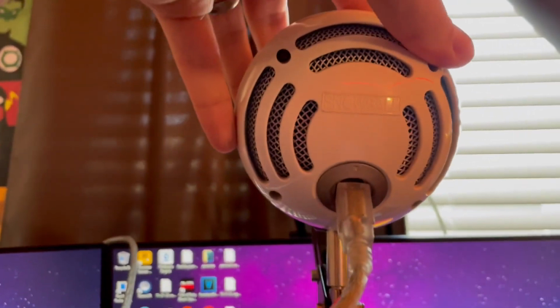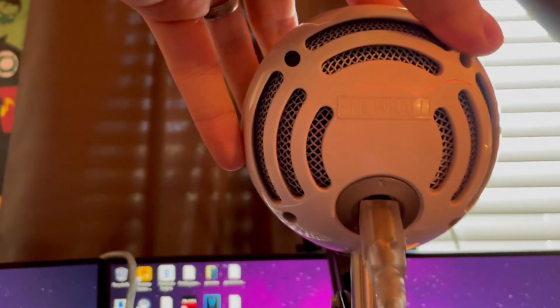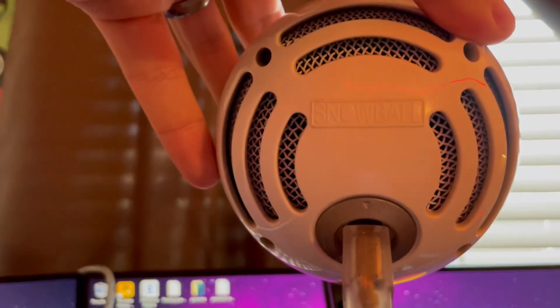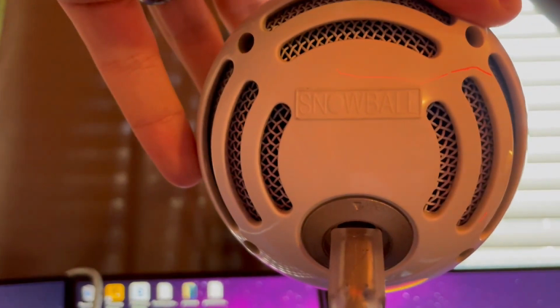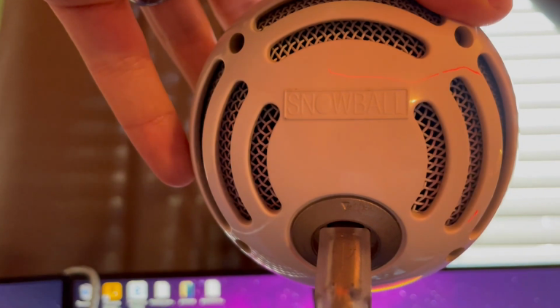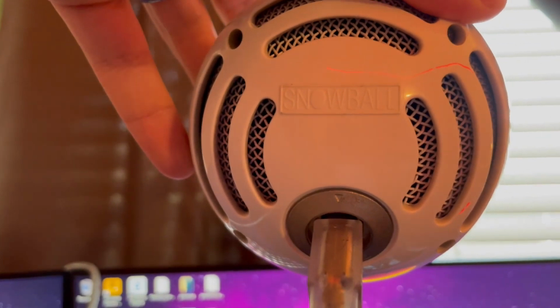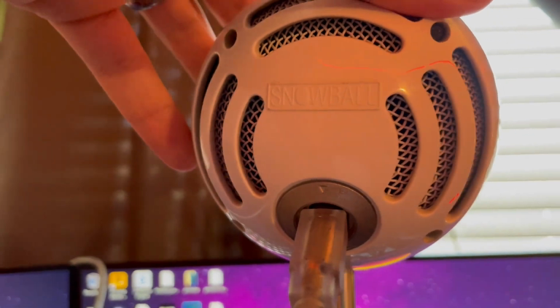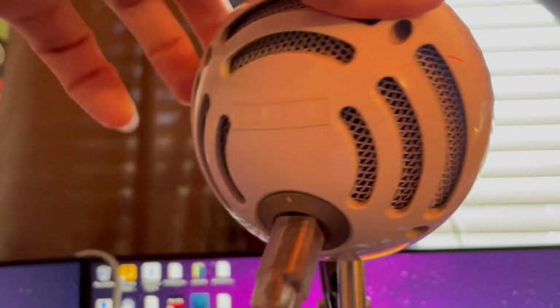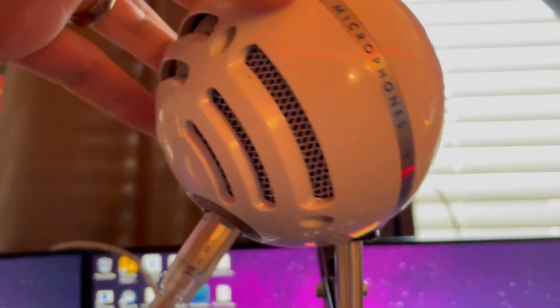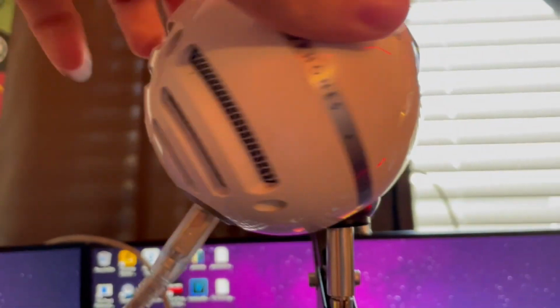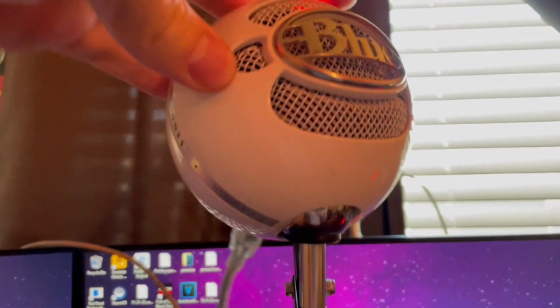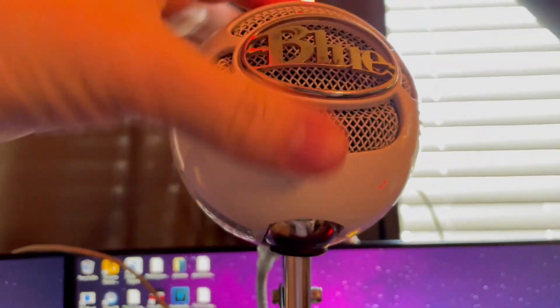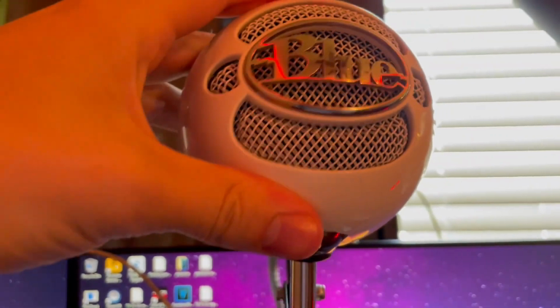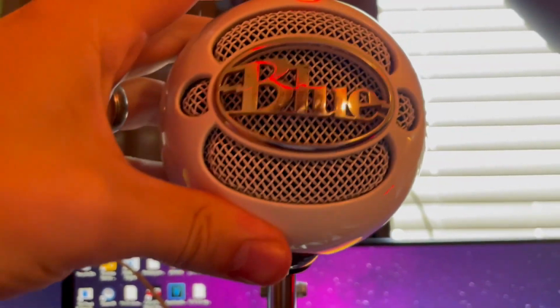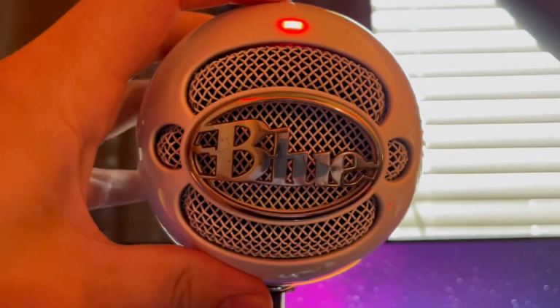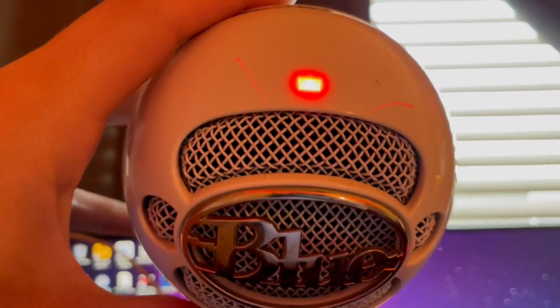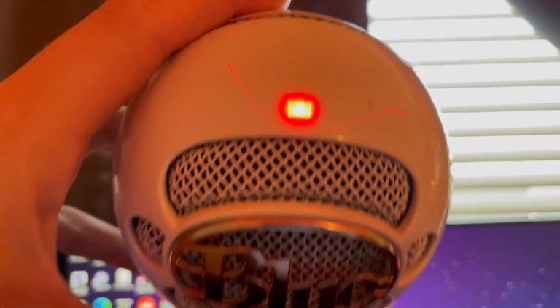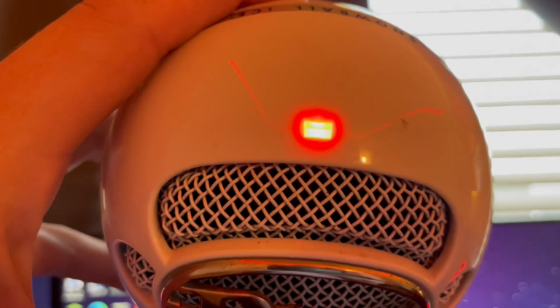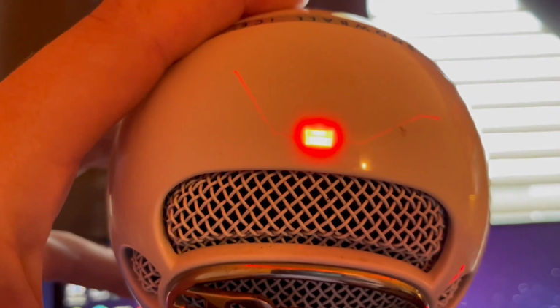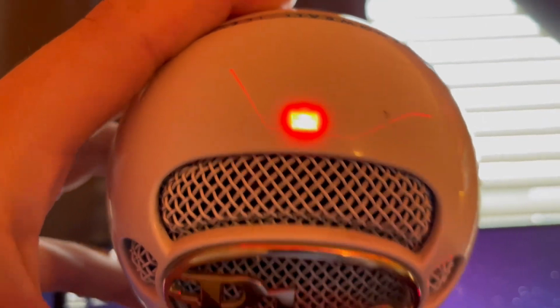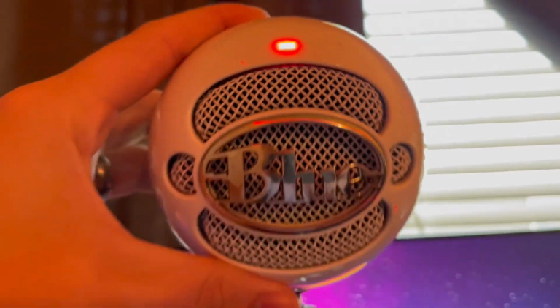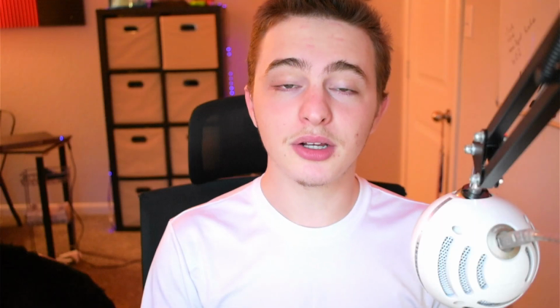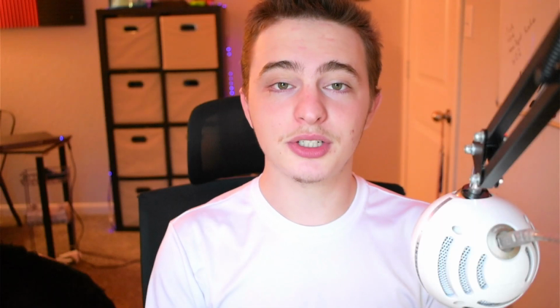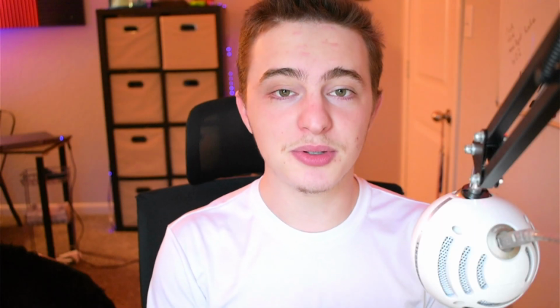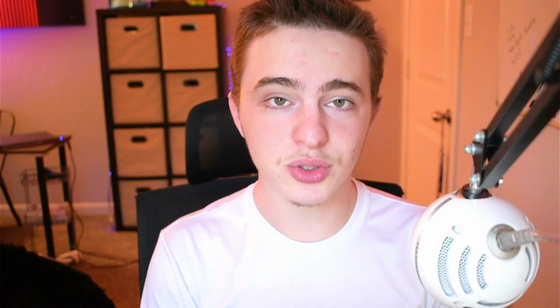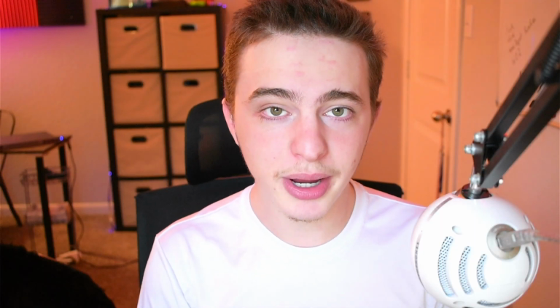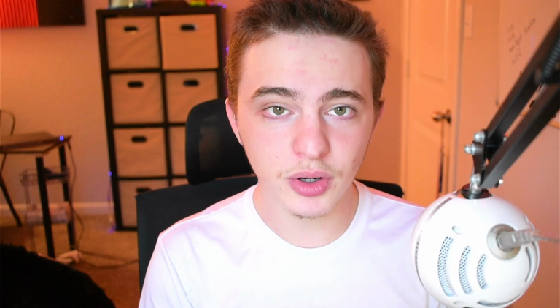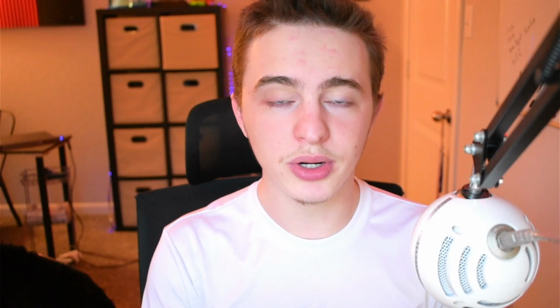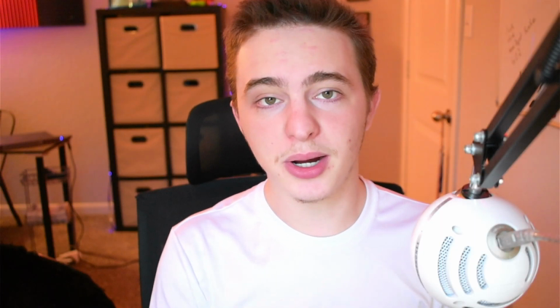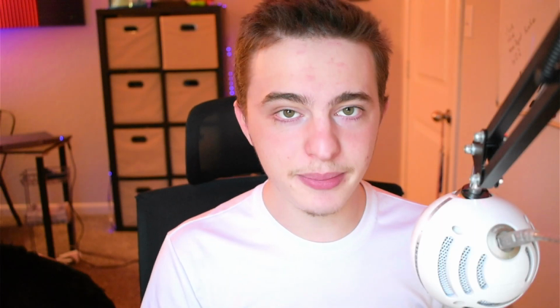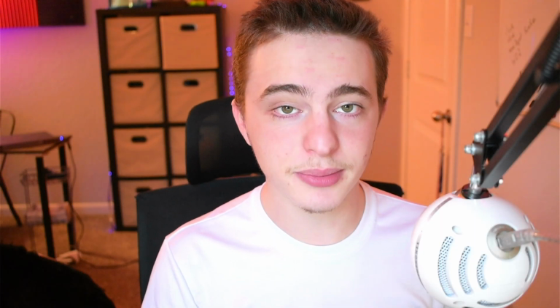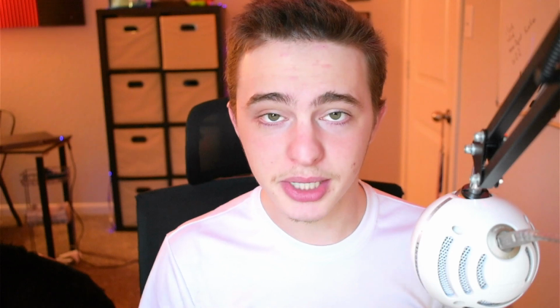Now because this isn't a directional mic, a lot of people use this for music. If they're playing an instrument and singing, it could pick up both sounds very well, but it could also just be used as a normal microphone whenever you're at a gaming setup like me.